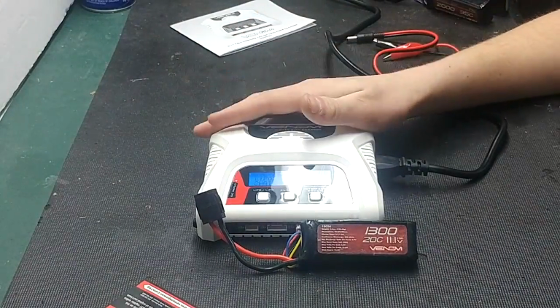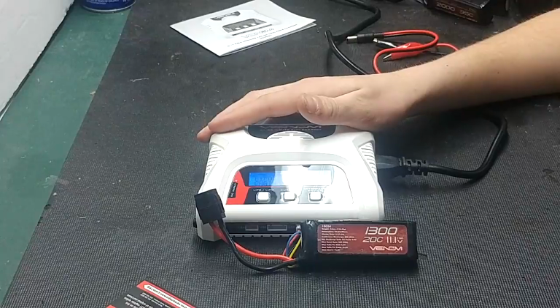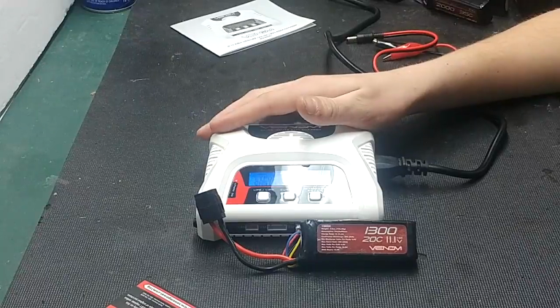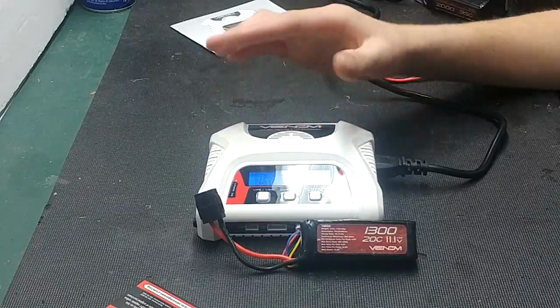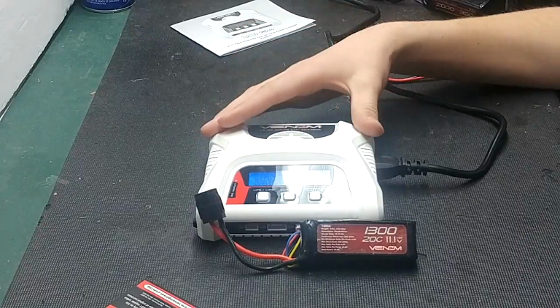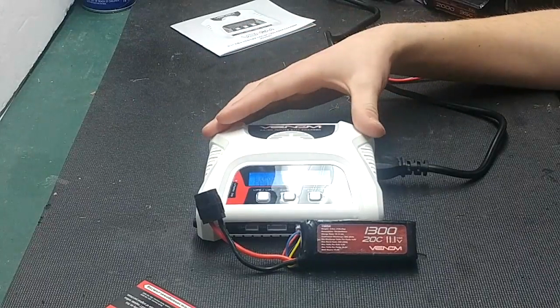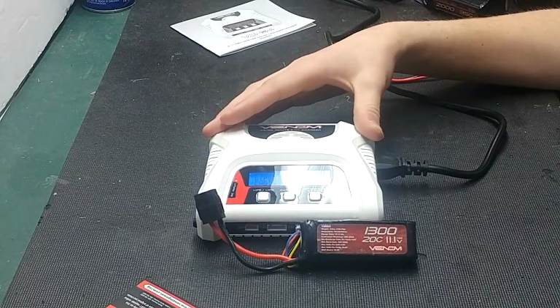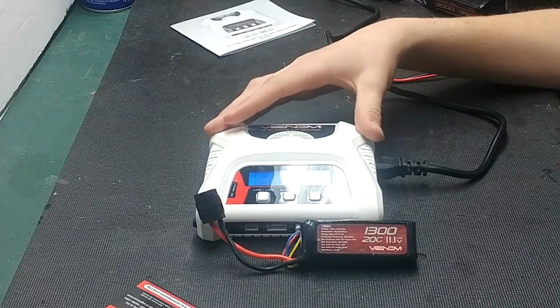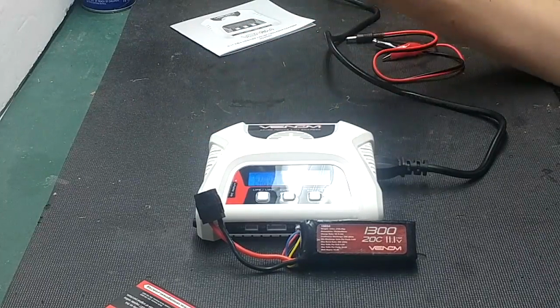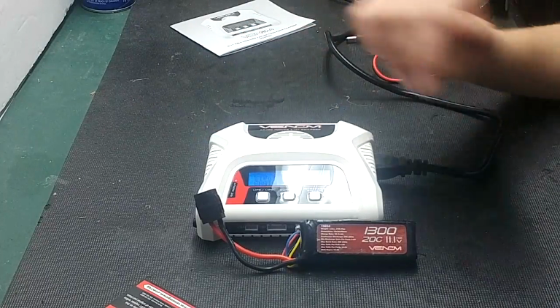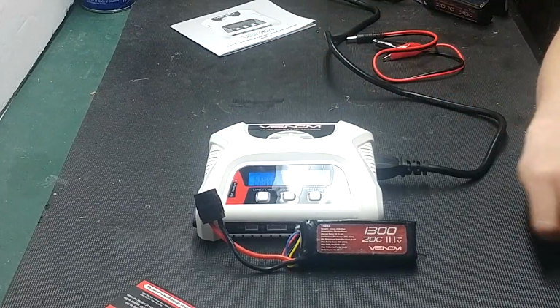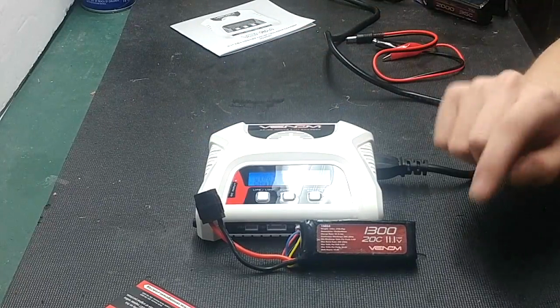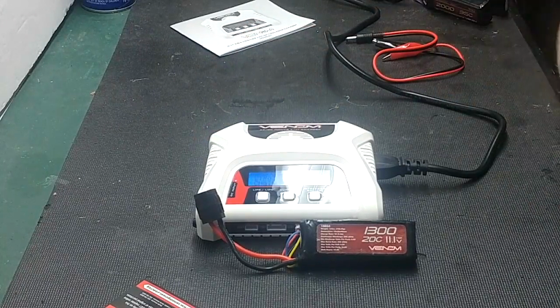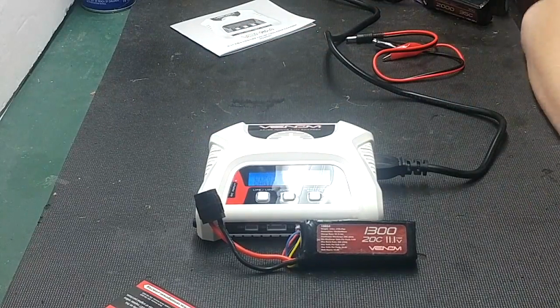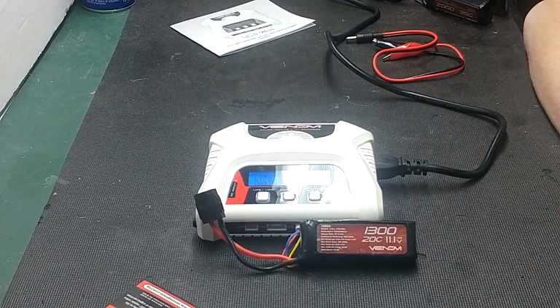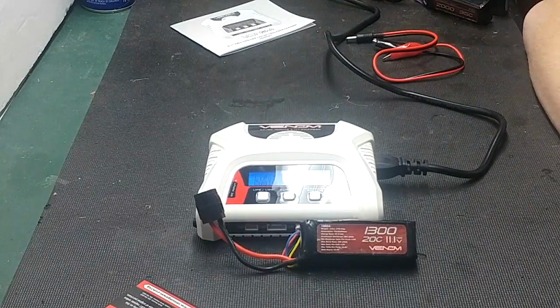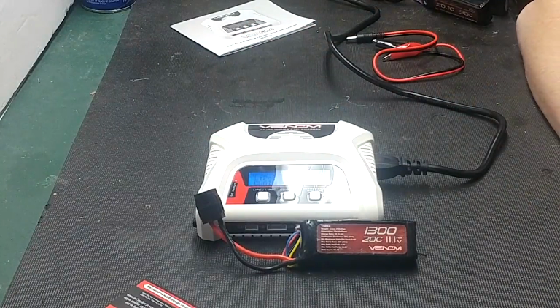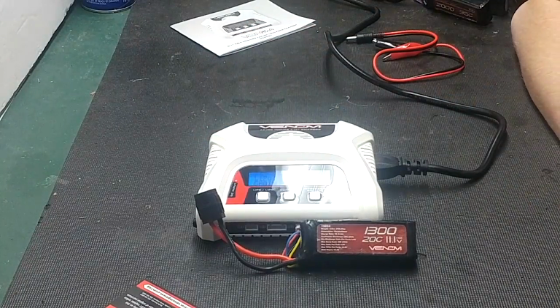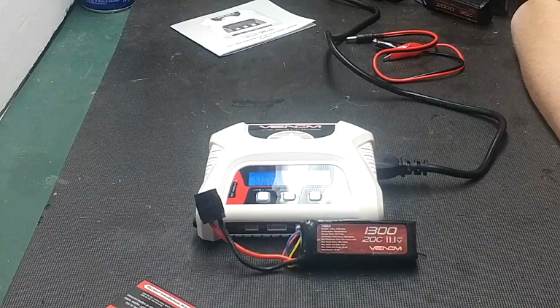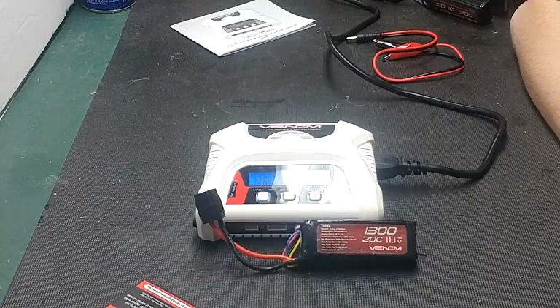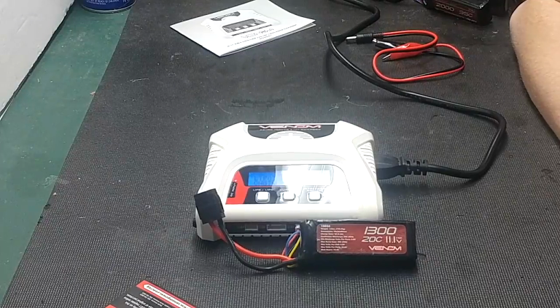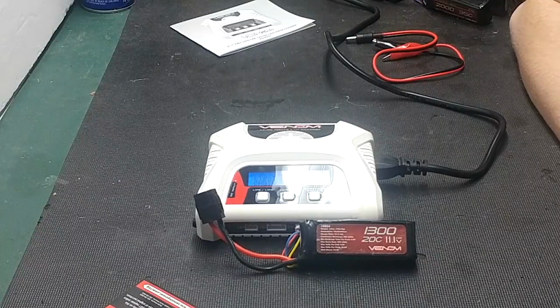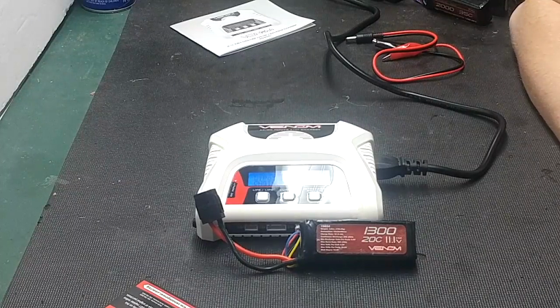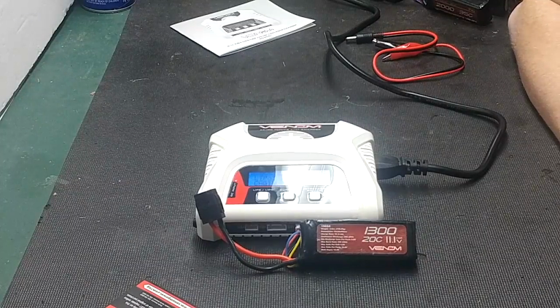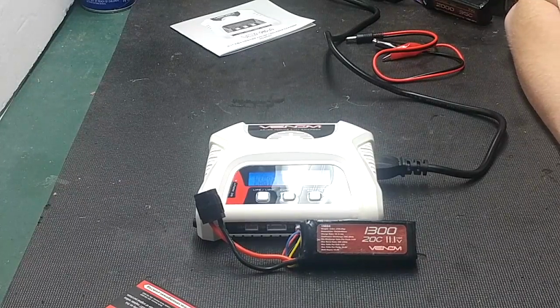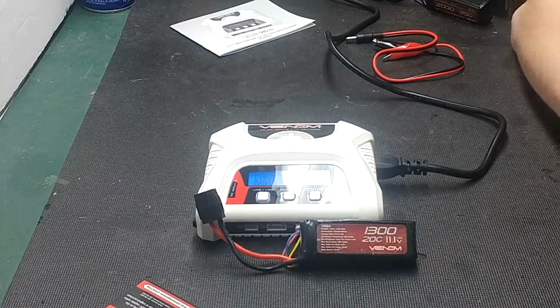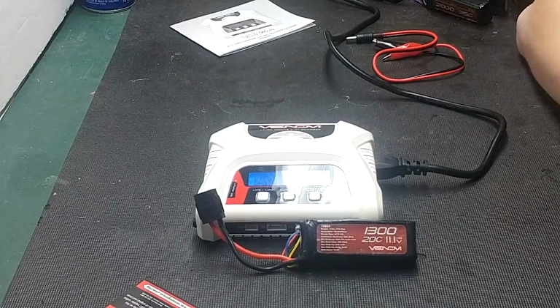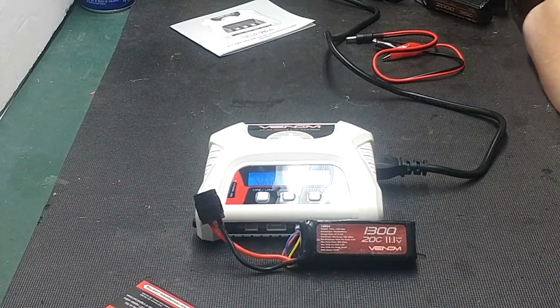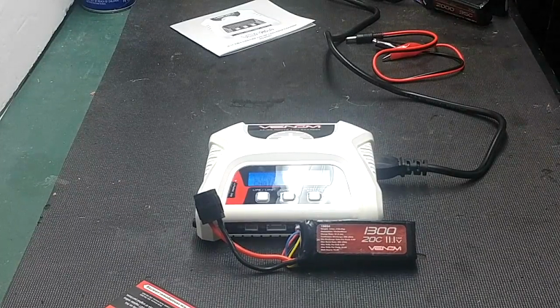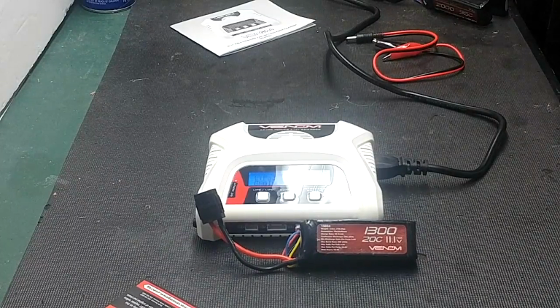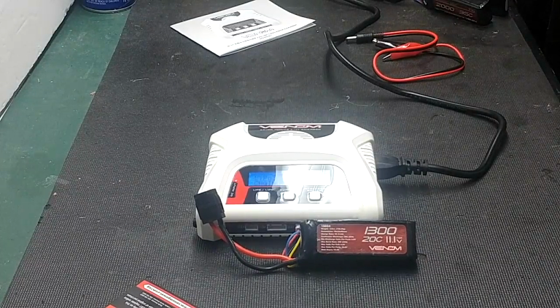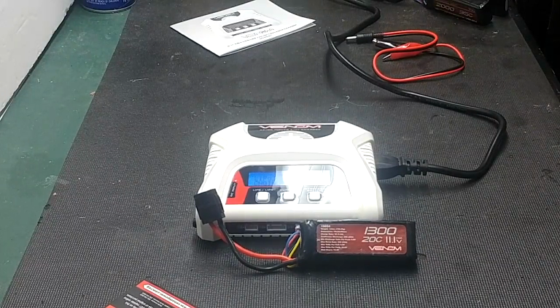Thank you guys for watching. Got any comments about this charger or anything RC related? Leave them down in the comments below and I will see you guys in the next video. Remember to like, comment, and subscribe. Bye.